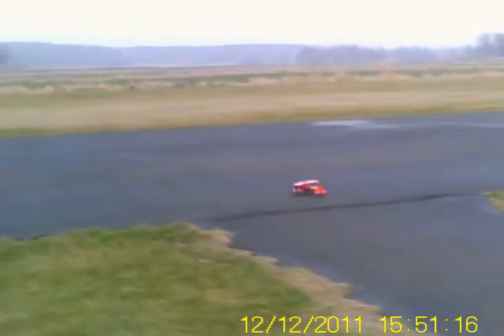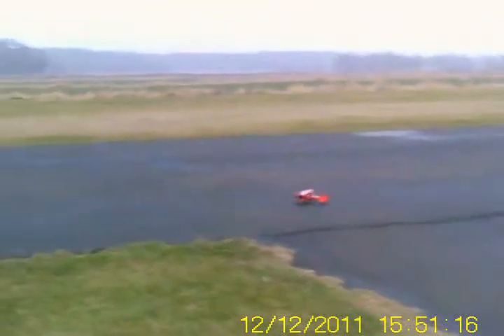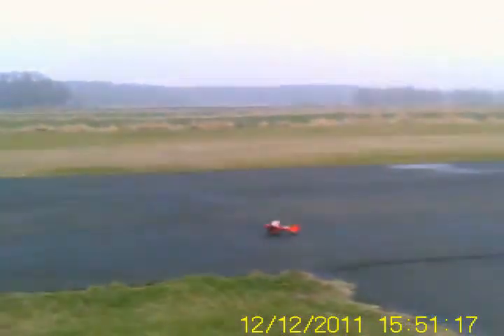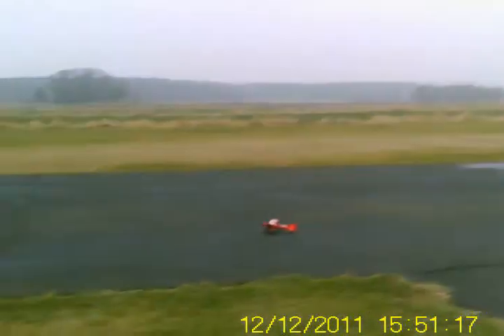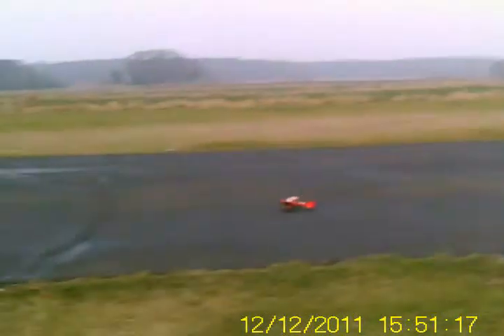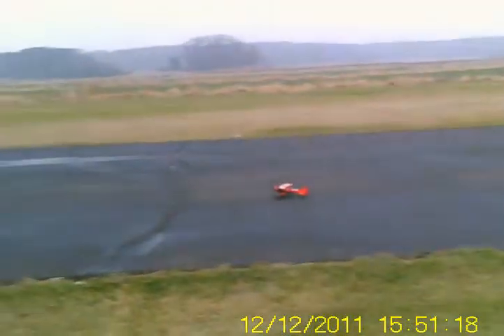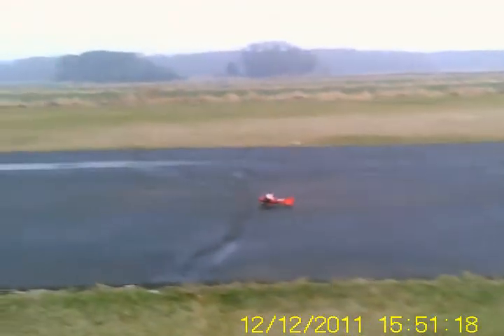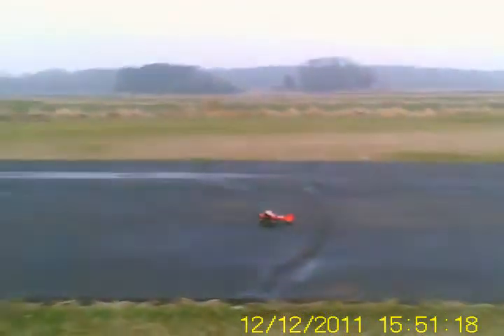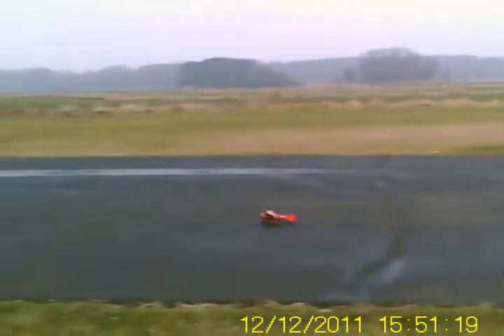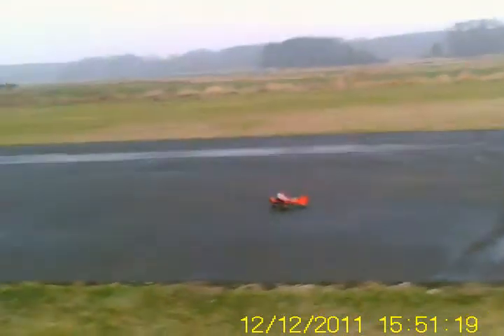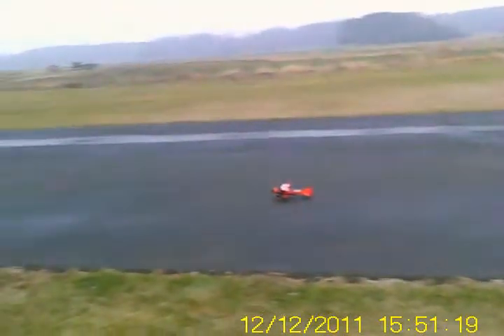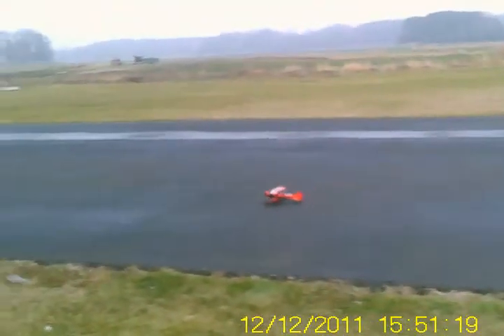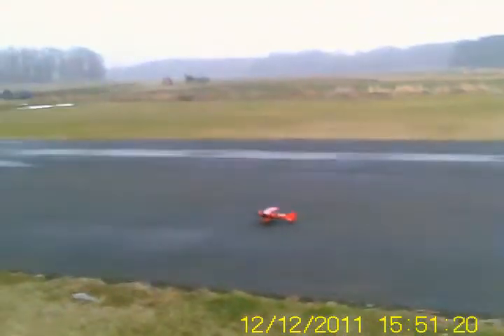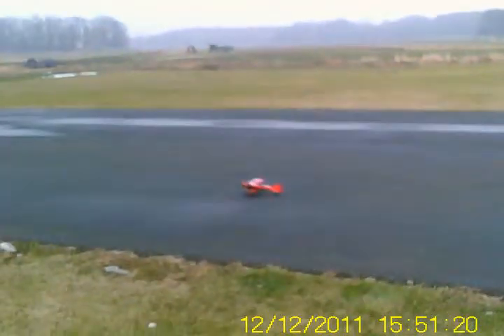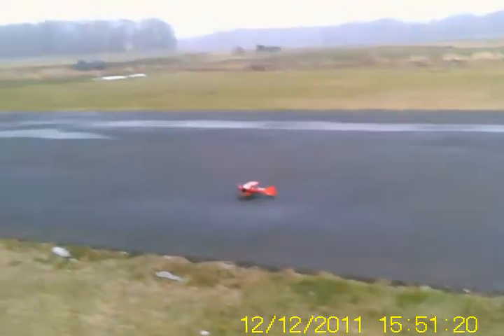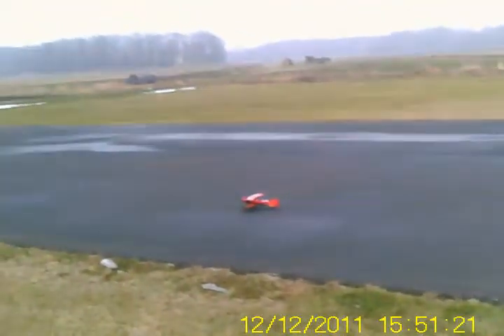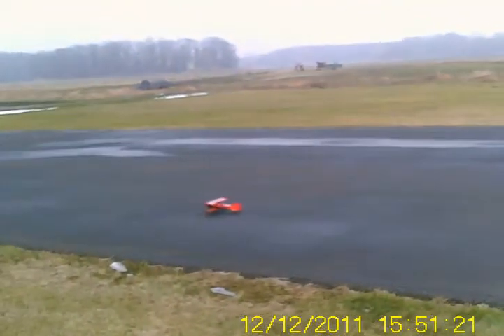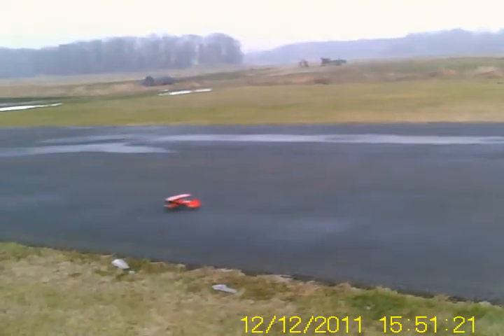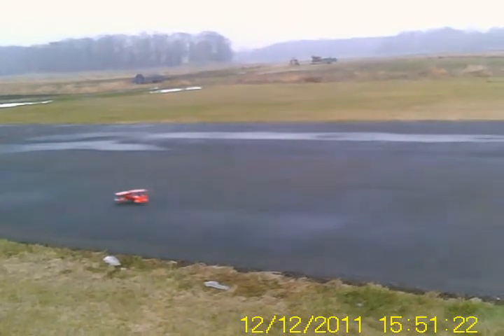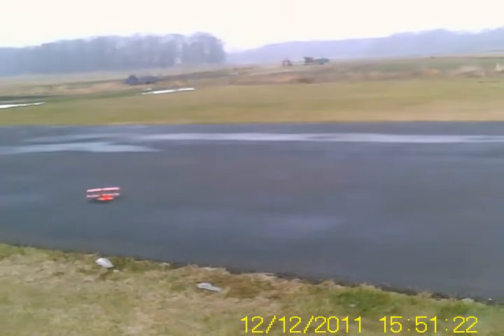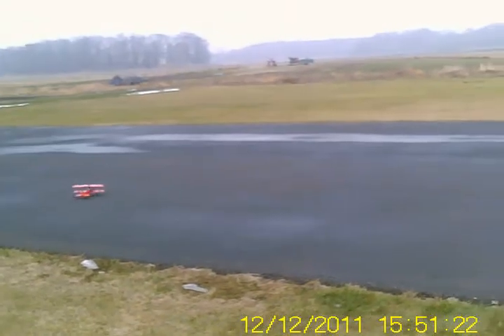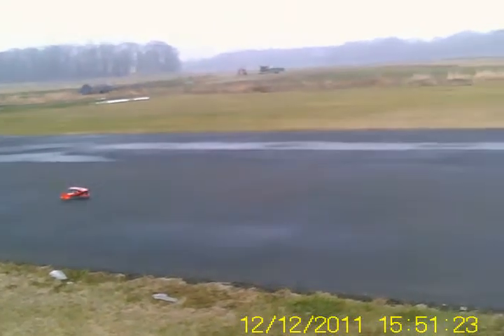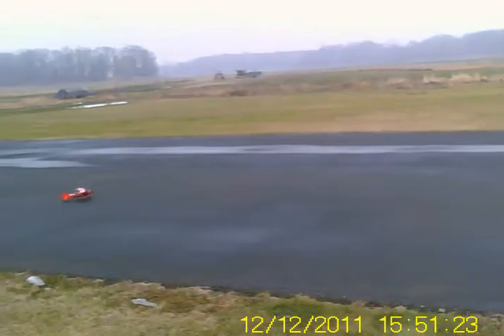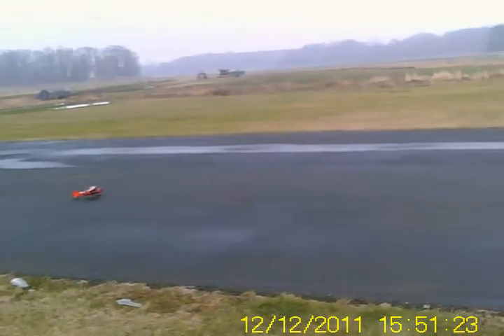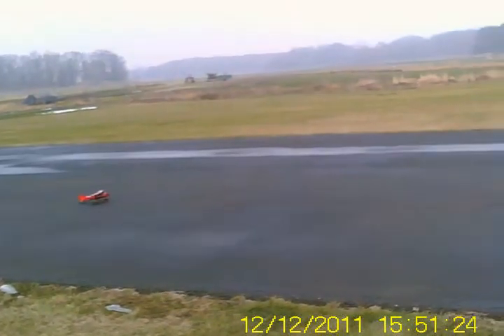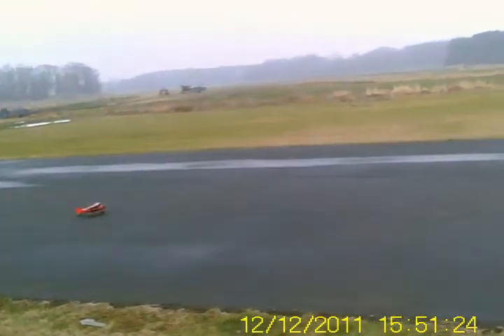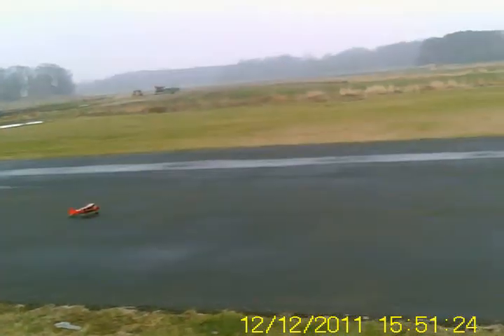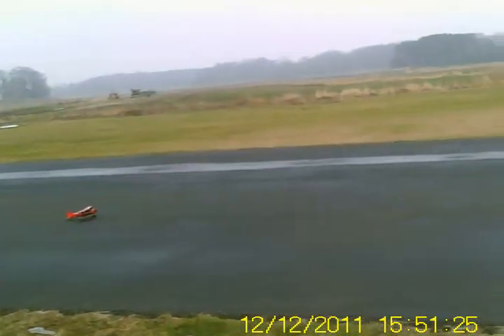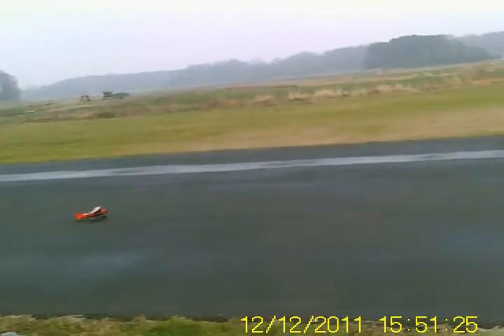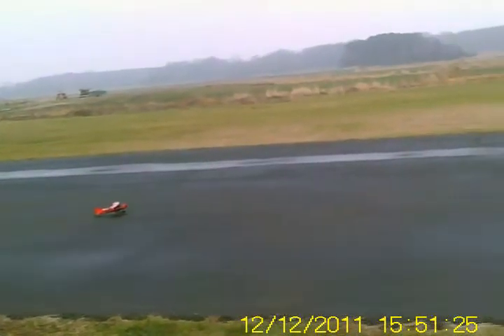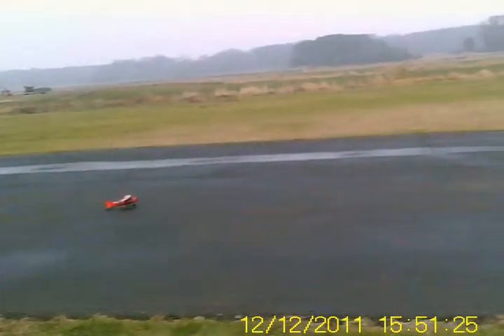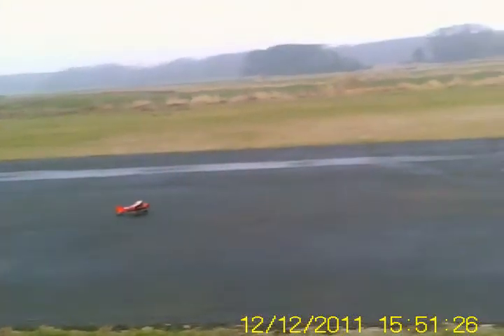I can say right now I can see a difference in how it taxis. It taxis straight ahead, hands off, pretty much.